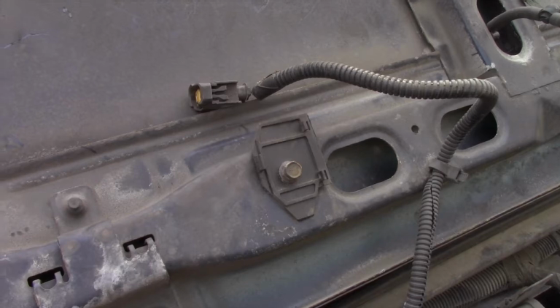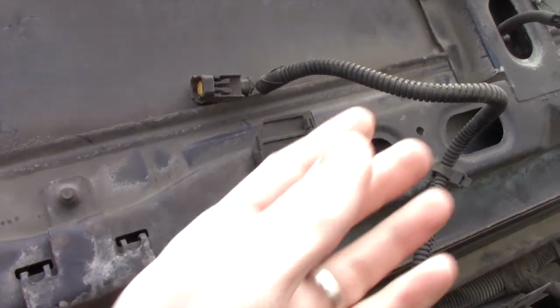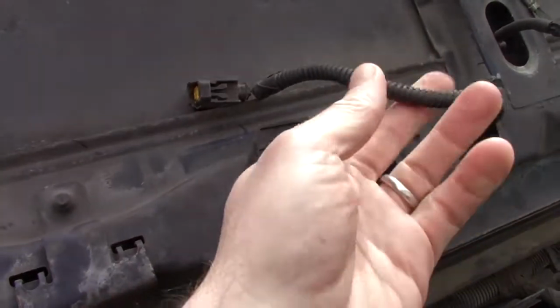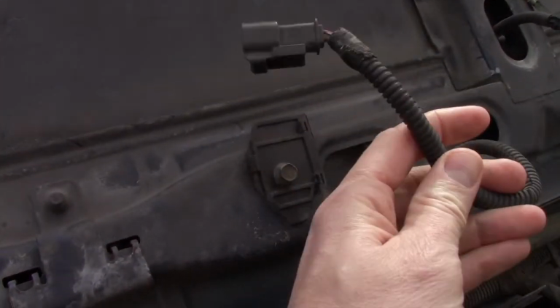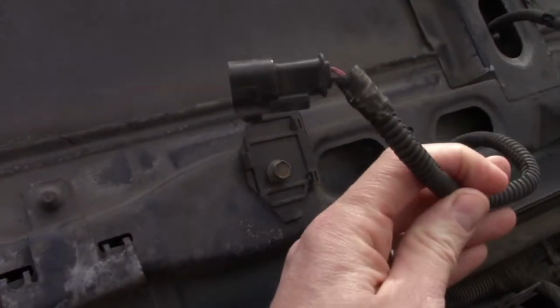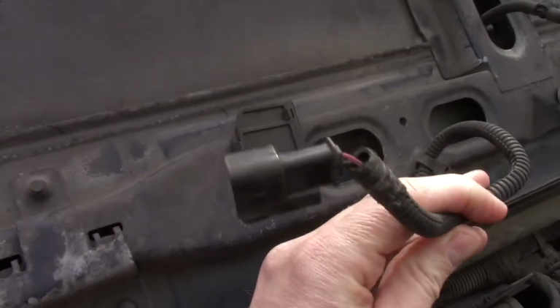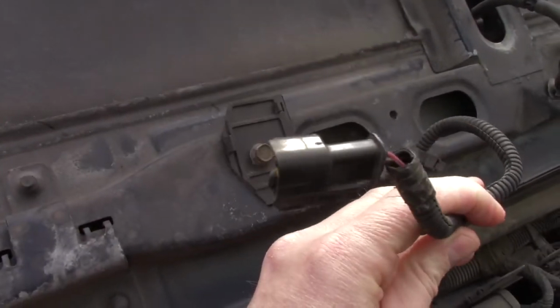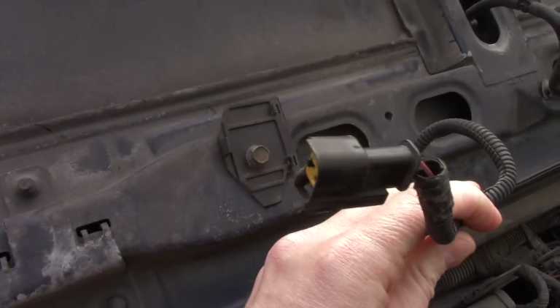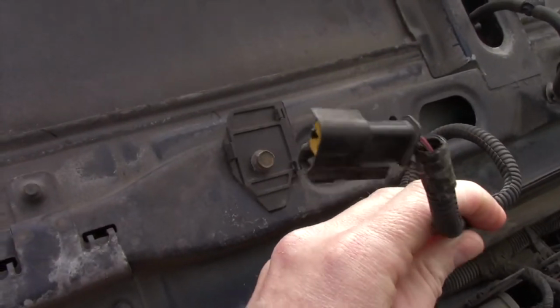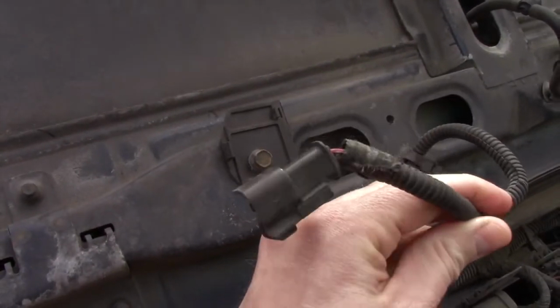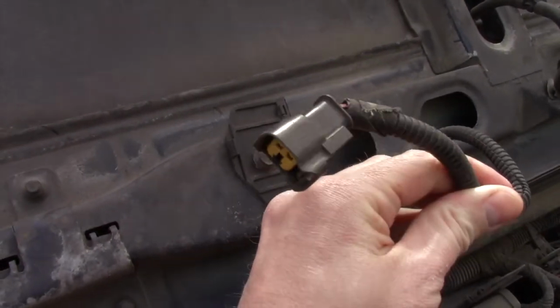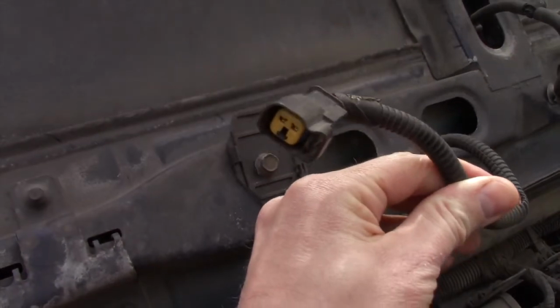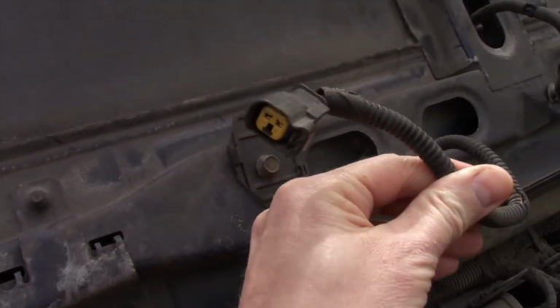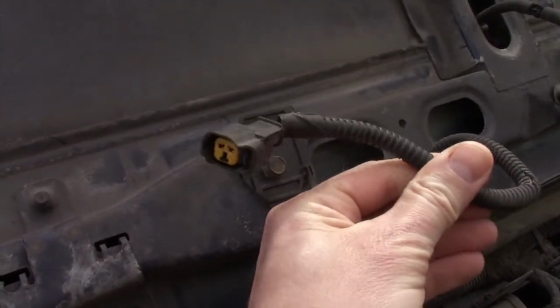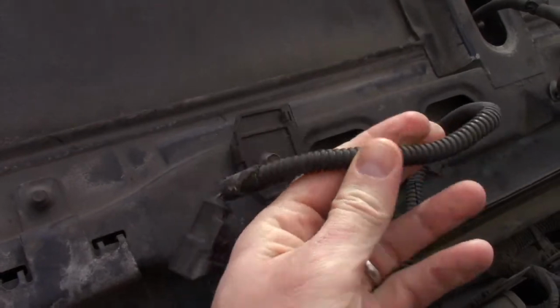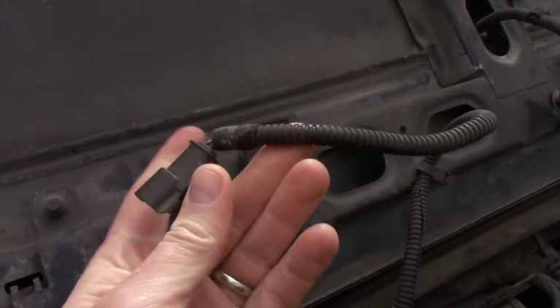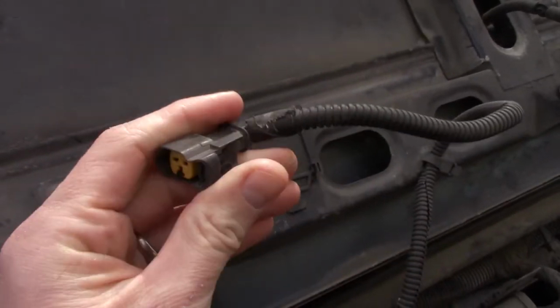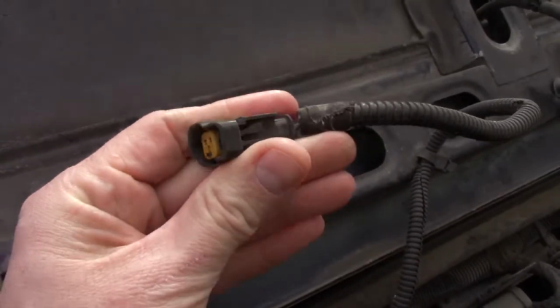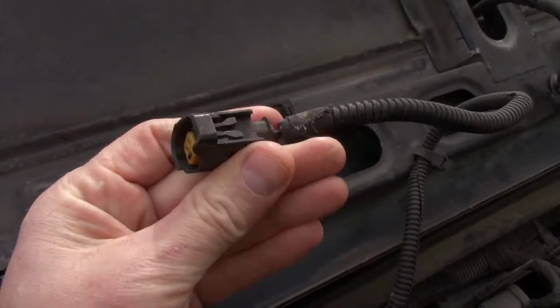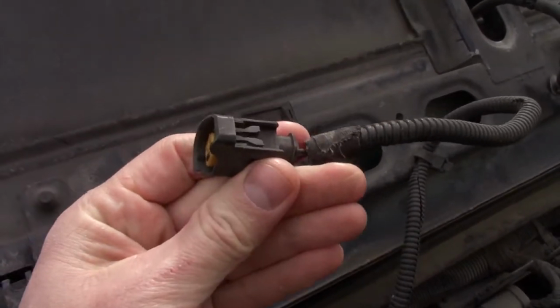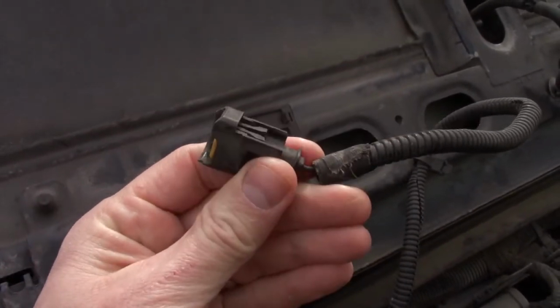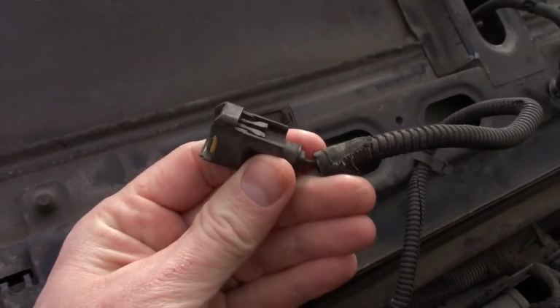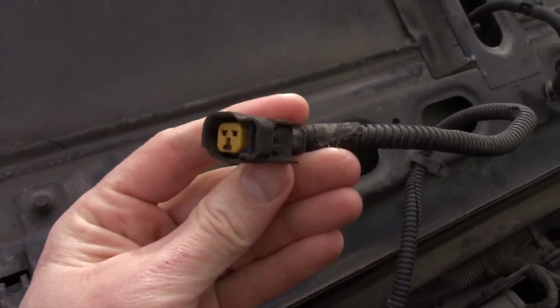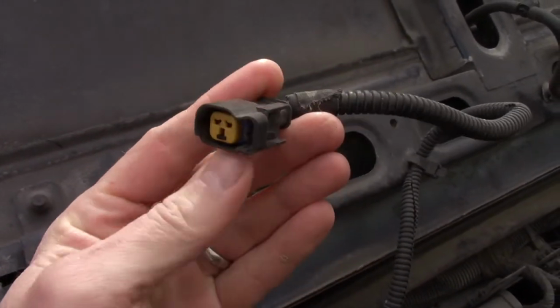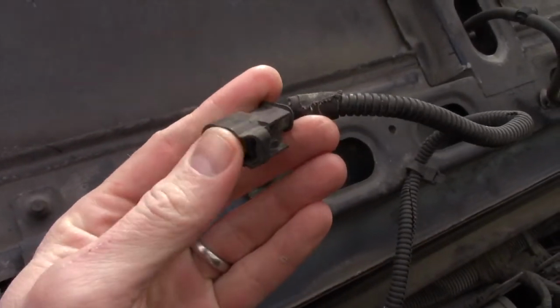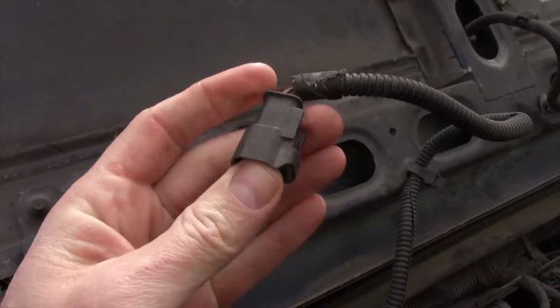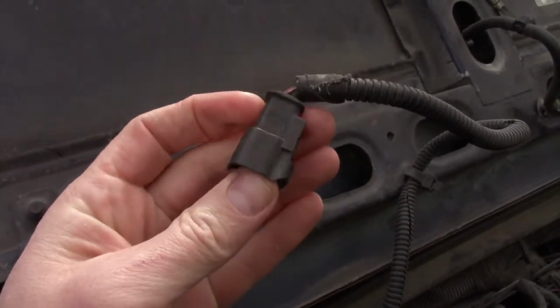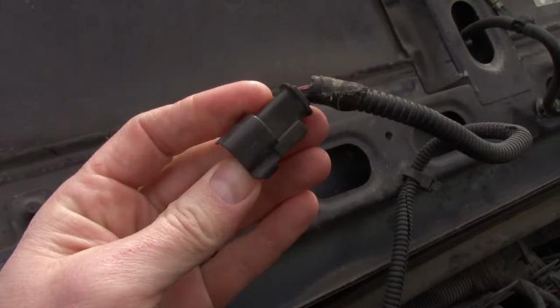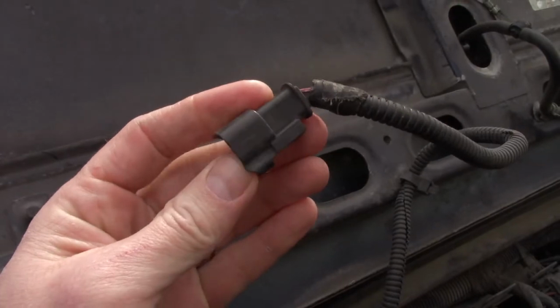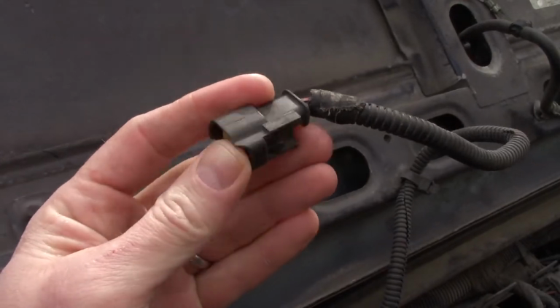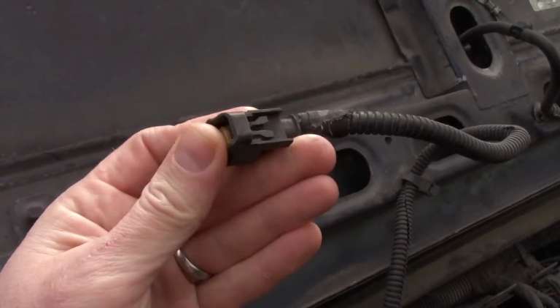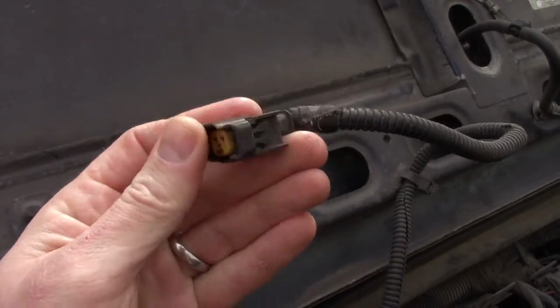The hood light on the Jeep has corroded and burnt out, so let's get it replaced. As you can see, I already broke off that stupid little safety hook on the old plug. Let's get started.